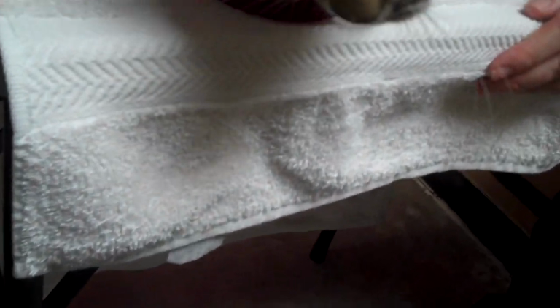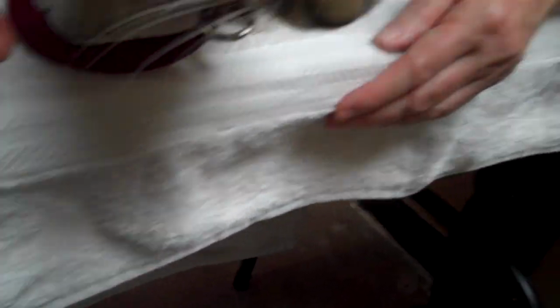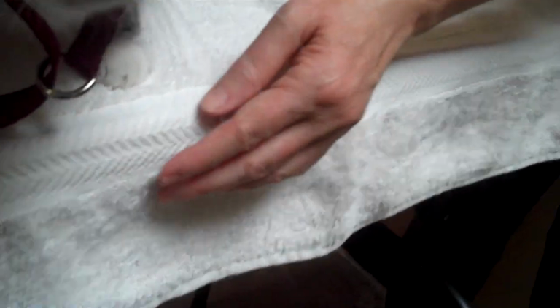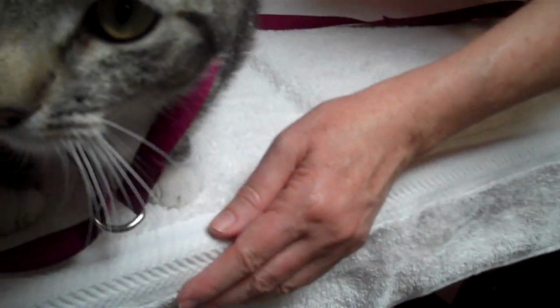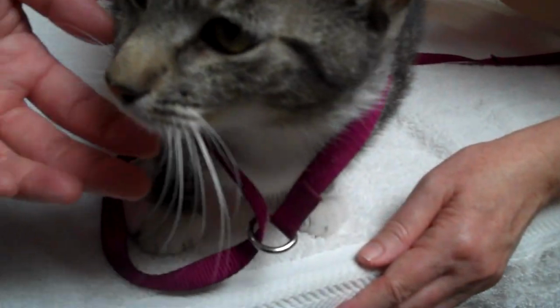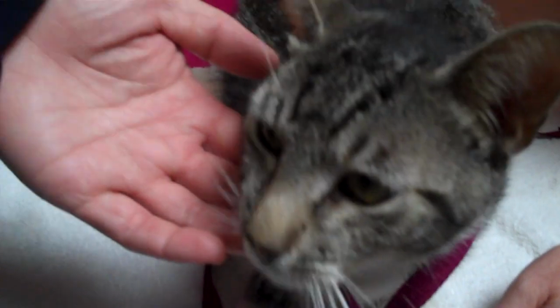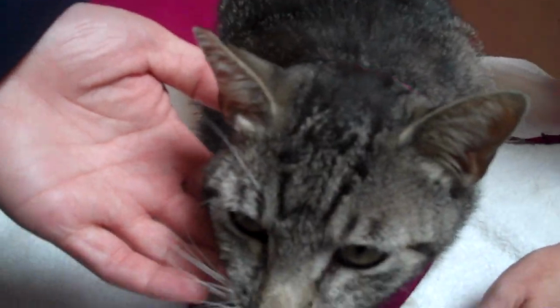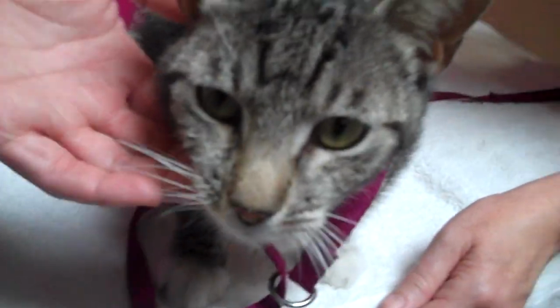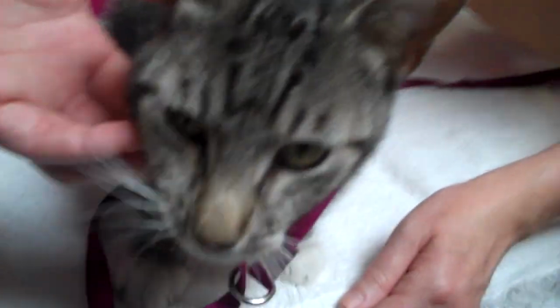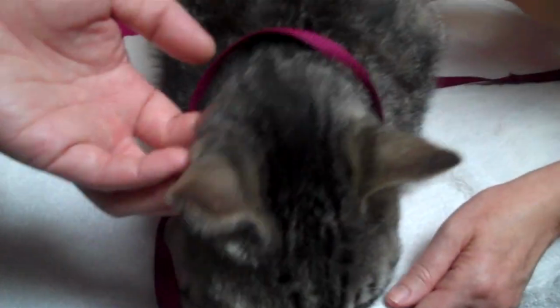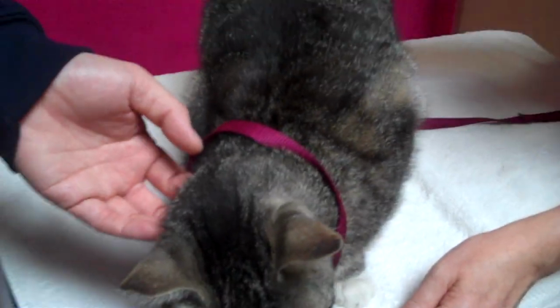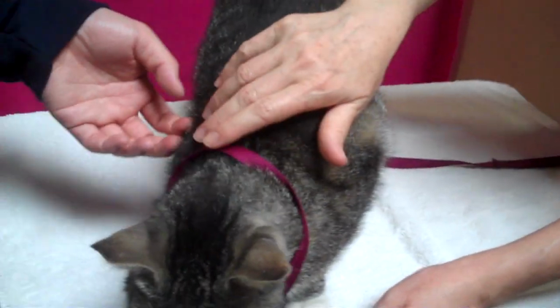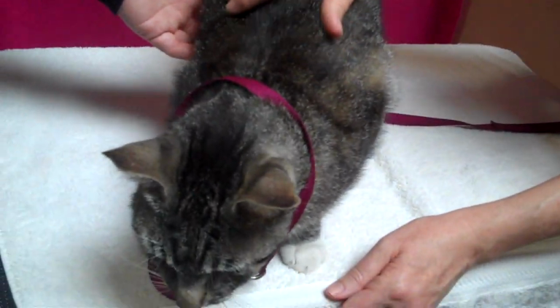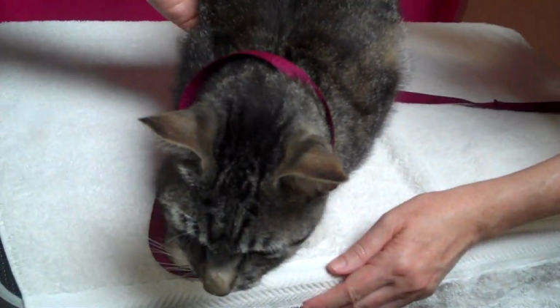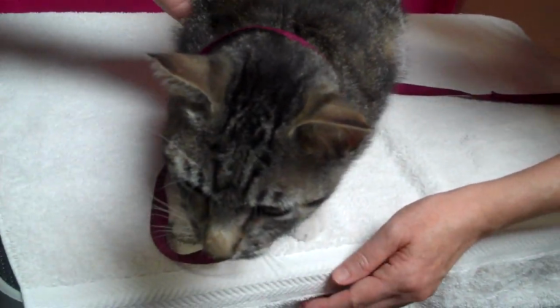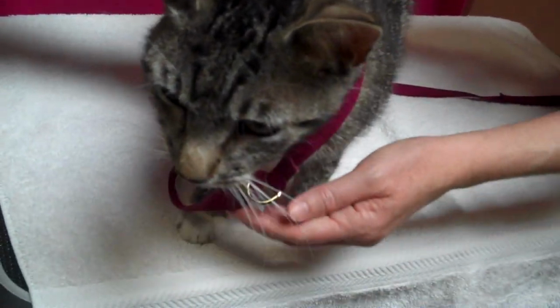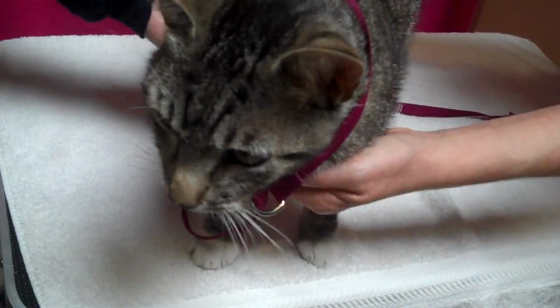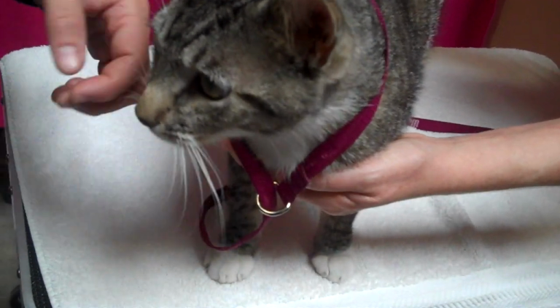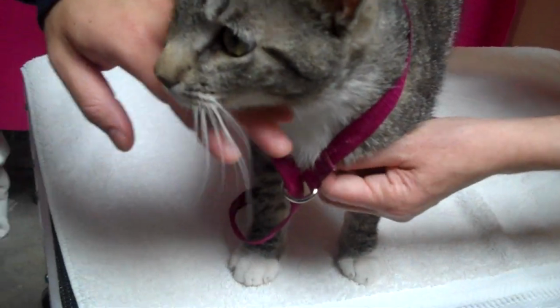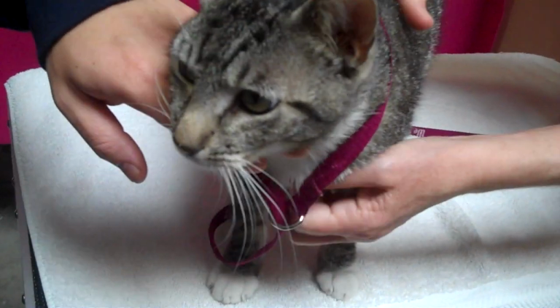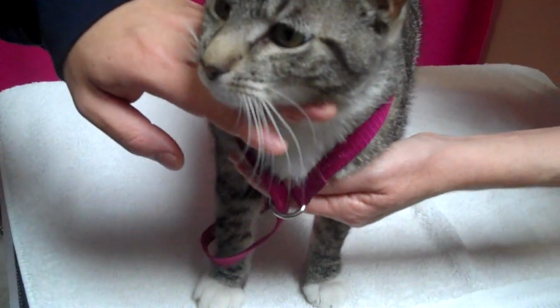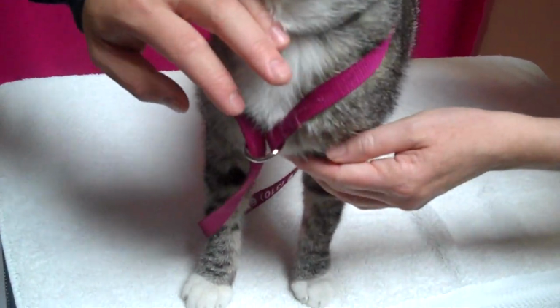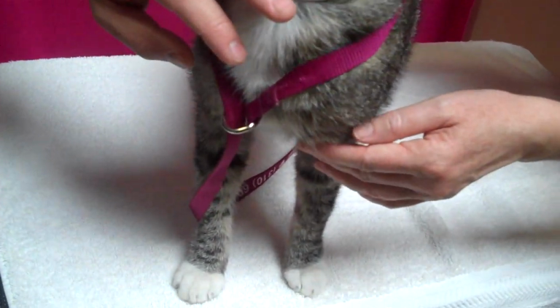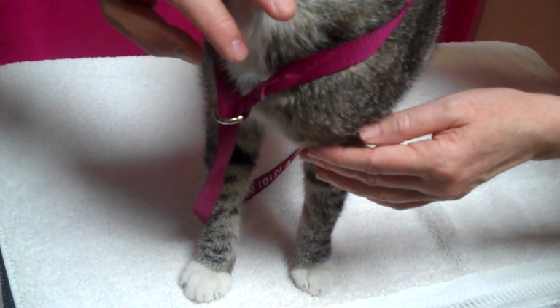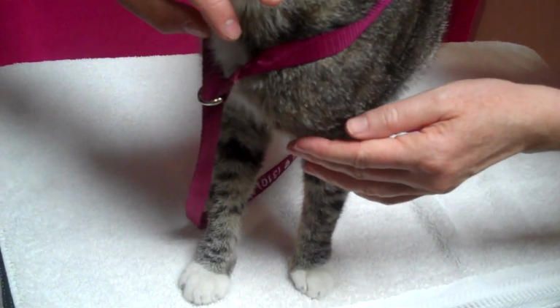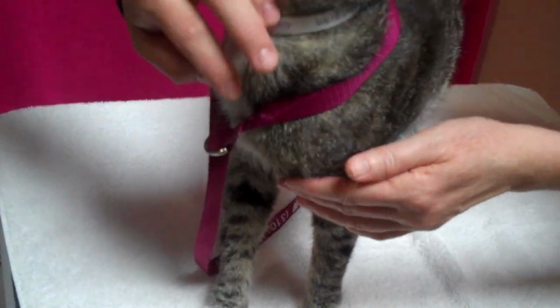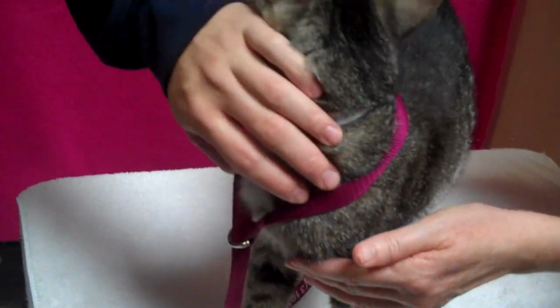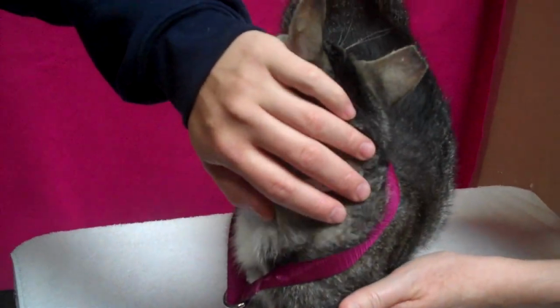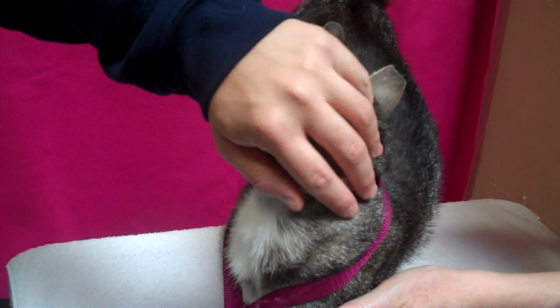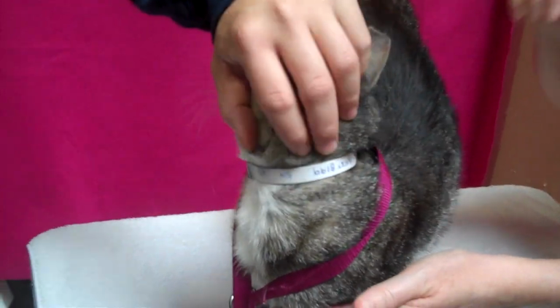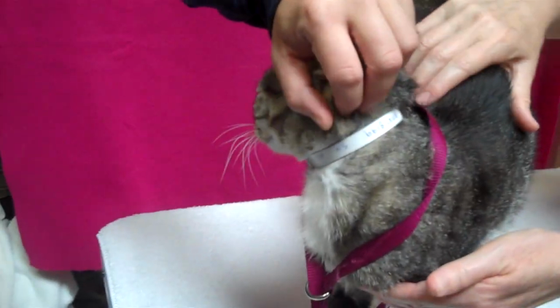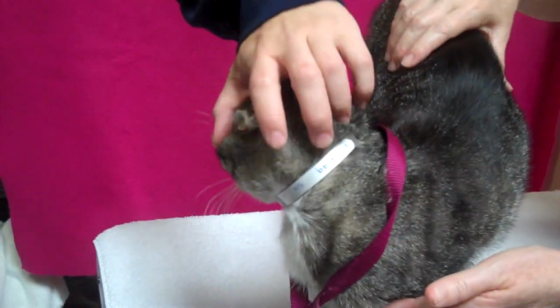Come here, let's see your beautiful face. Come on, Elijah. You can just see how sweet he is — he's just precious. And he's big, he's kind of a big kitty. He's 10, 10 and a half pounds. So, handsome and big.